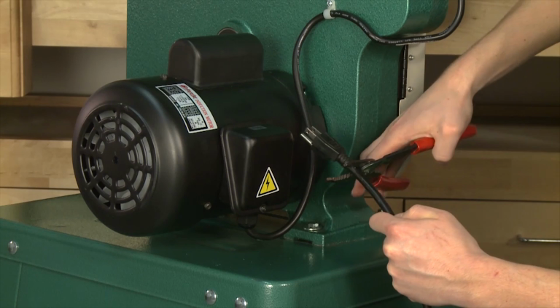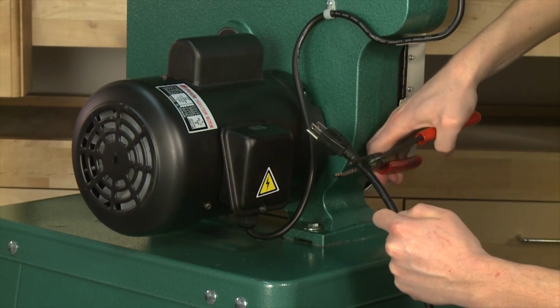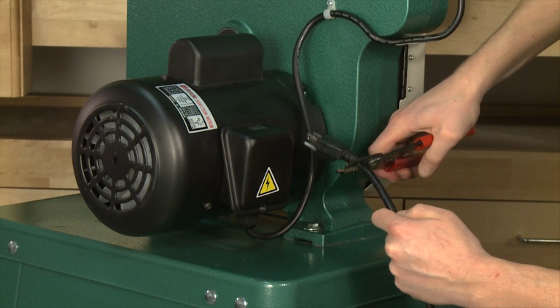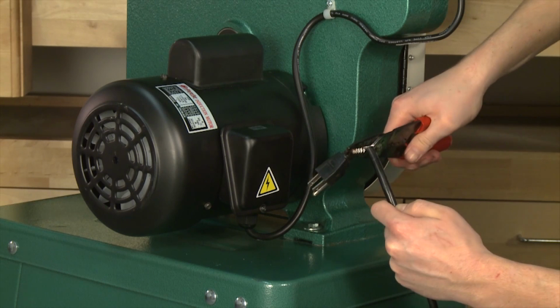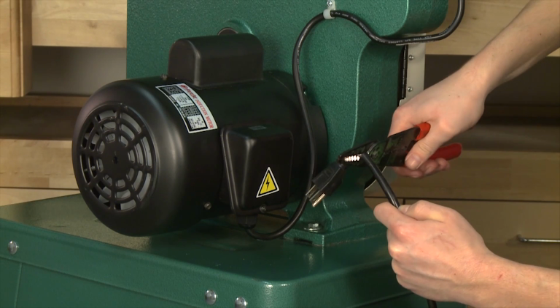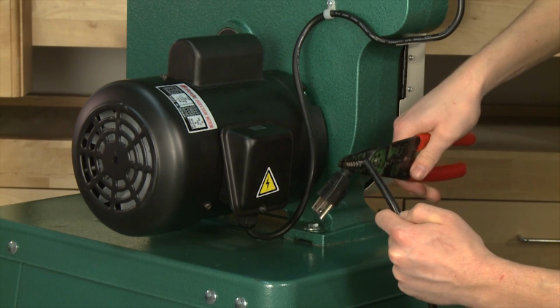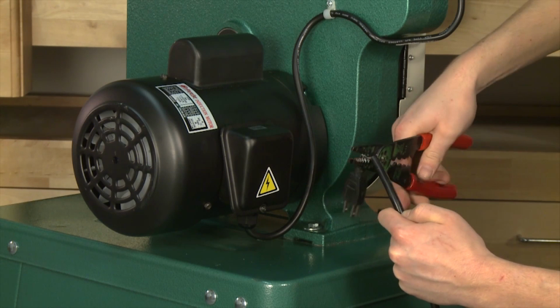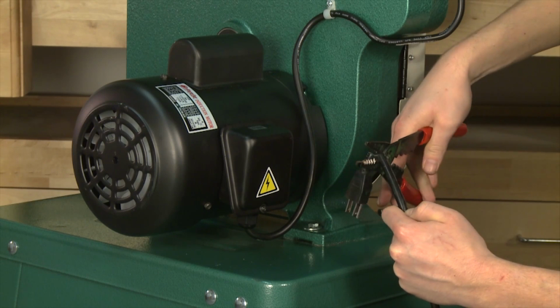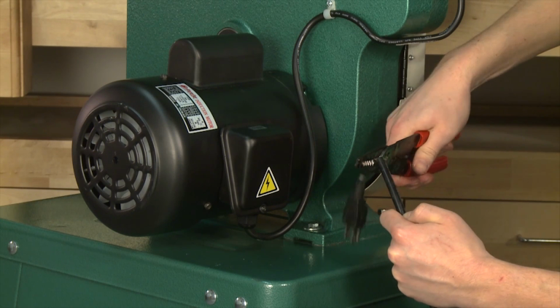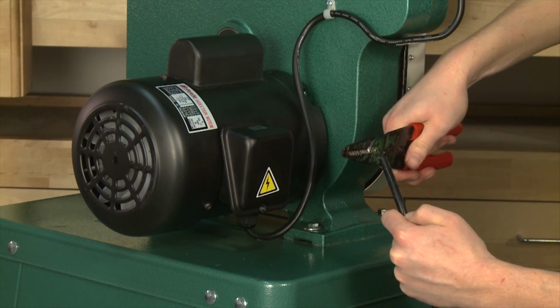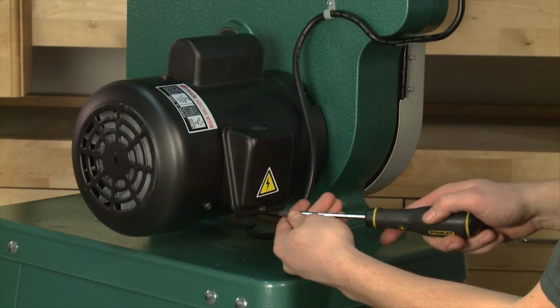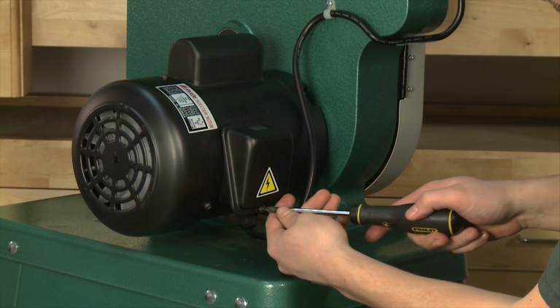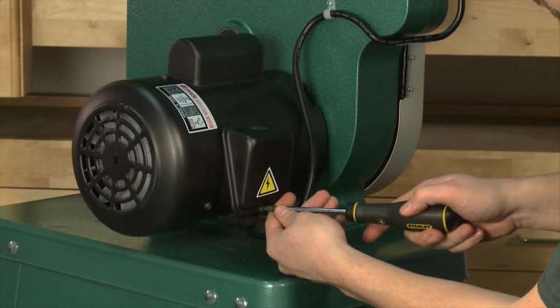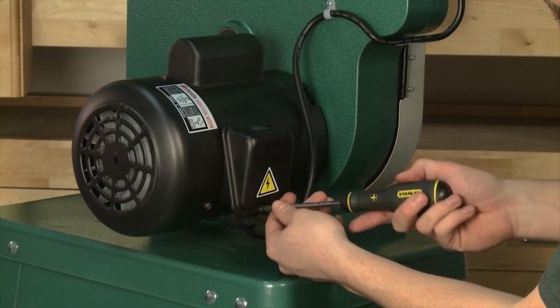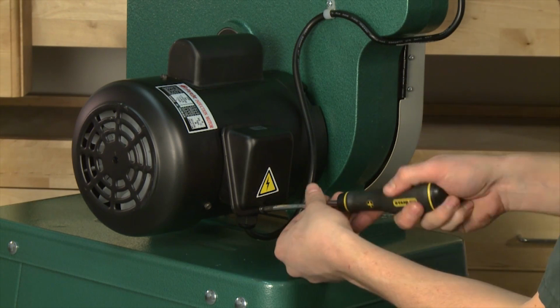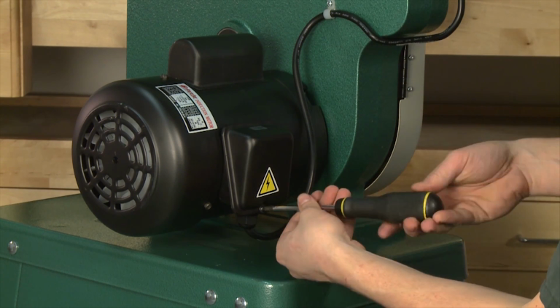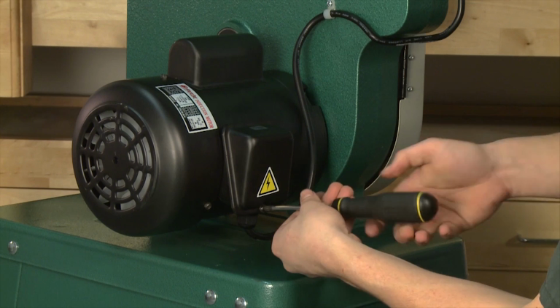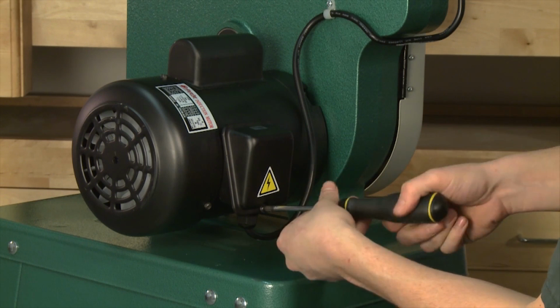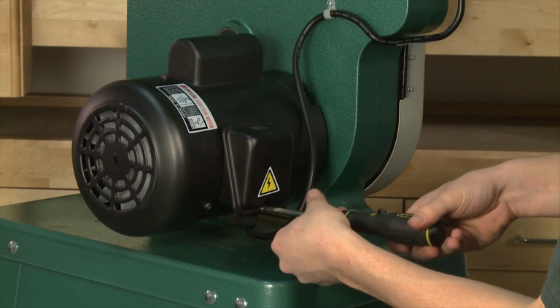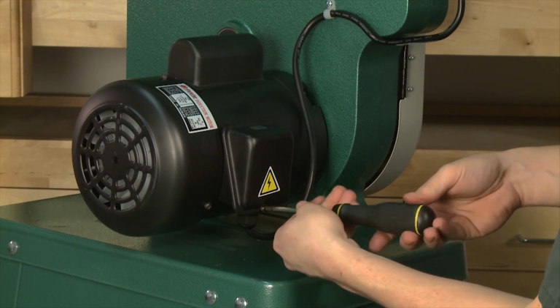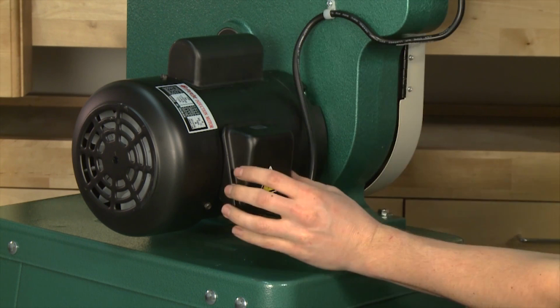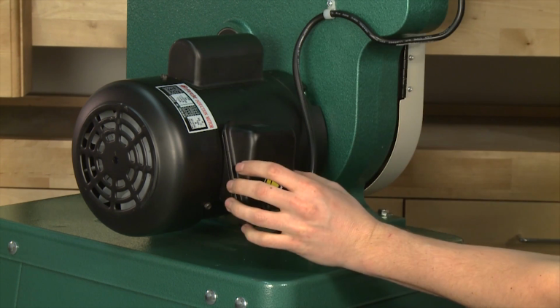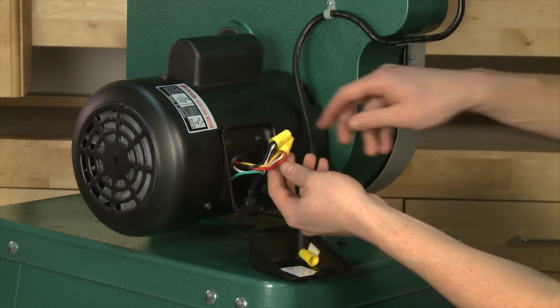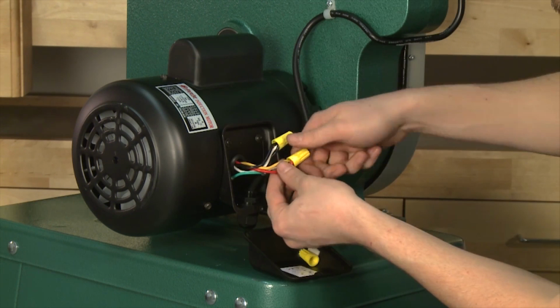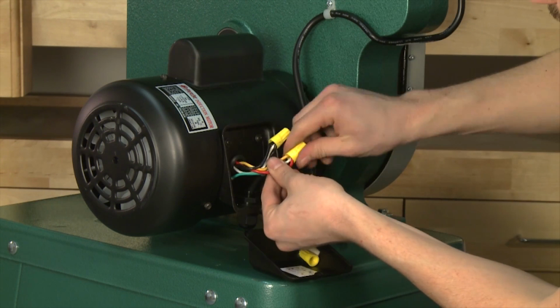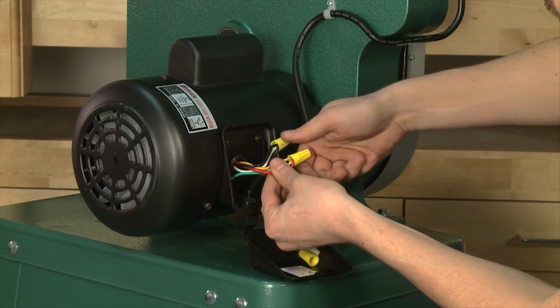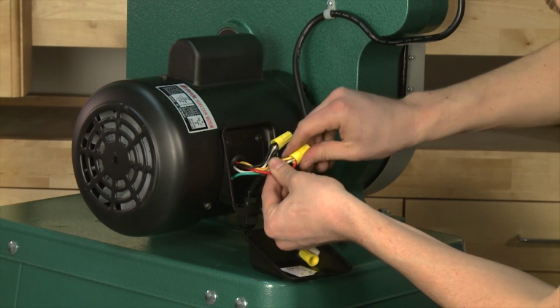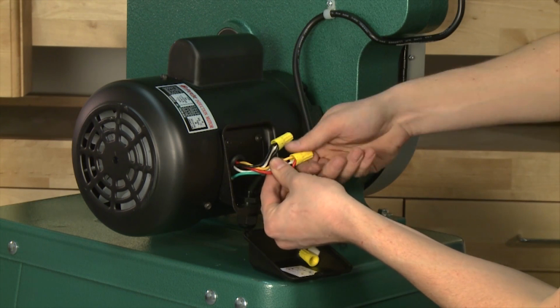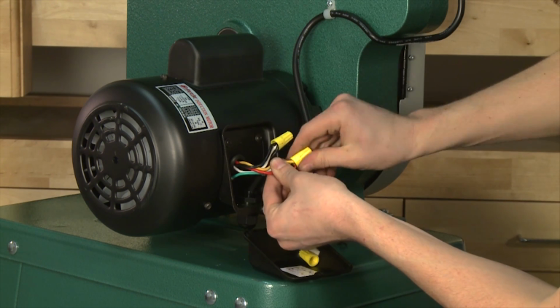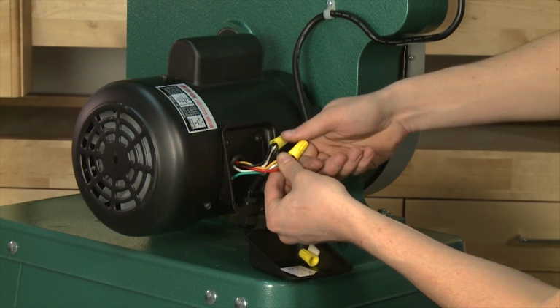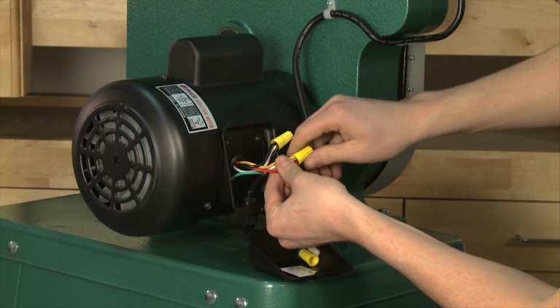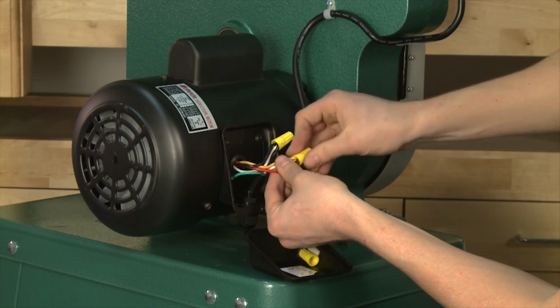Cut the stock 110 volt plug off. Open the wire box cover to expose the necessary wires needed for the conversion. Unscrew and remove the two wire nuts, but leave the ground wire connected.